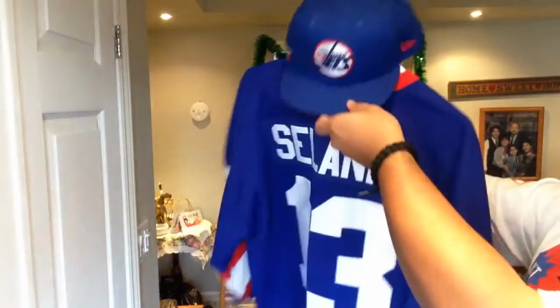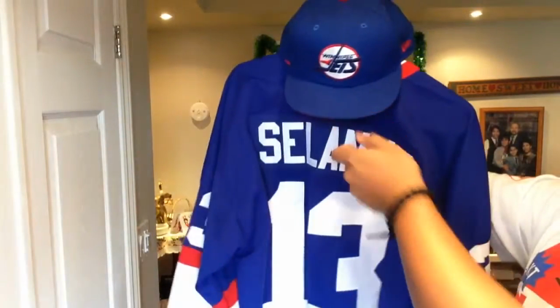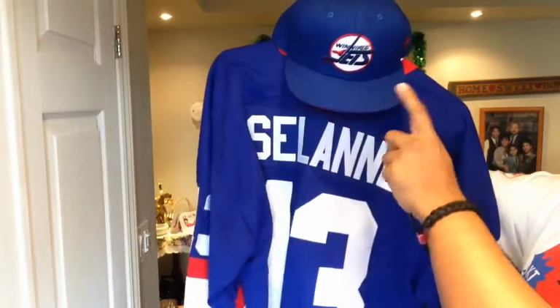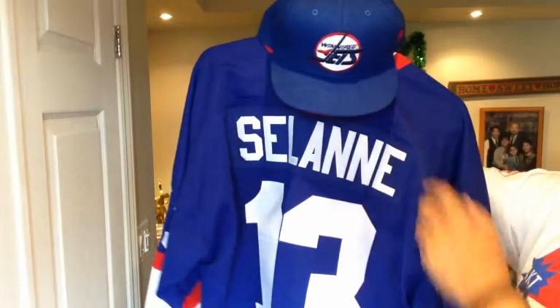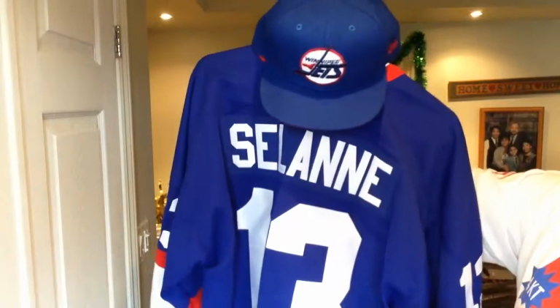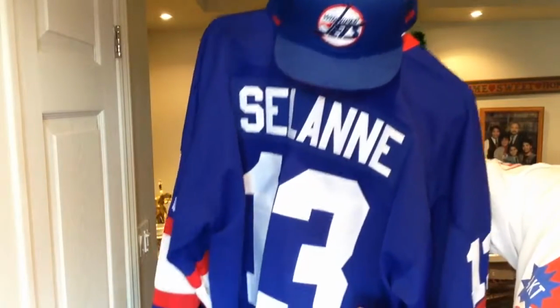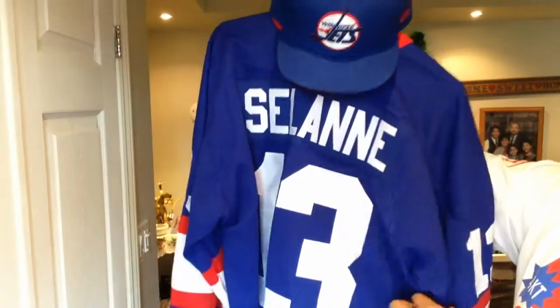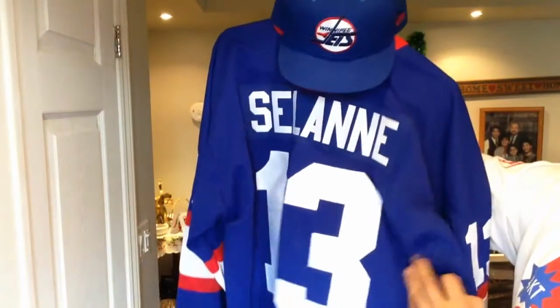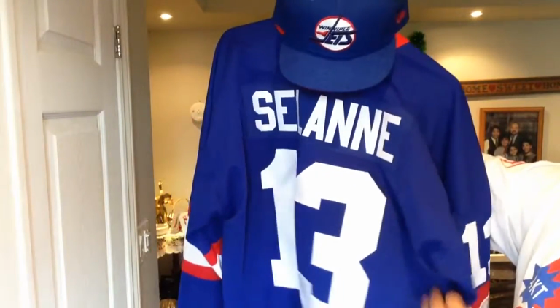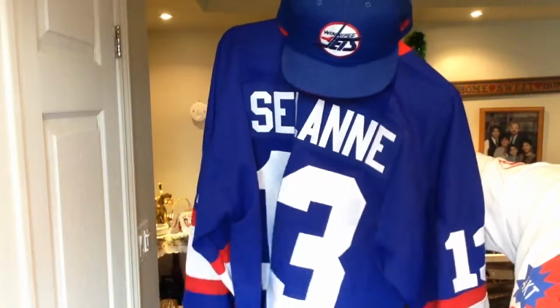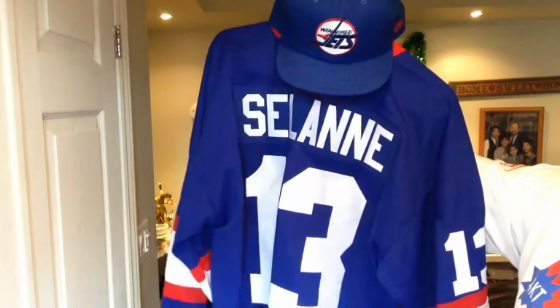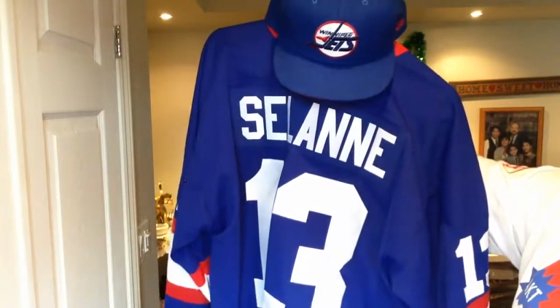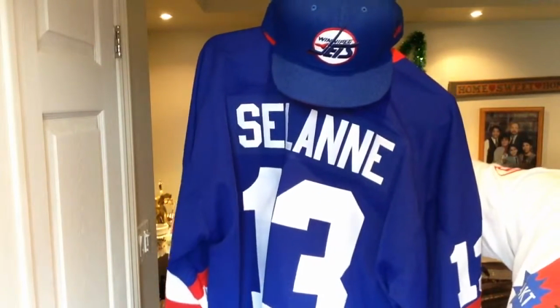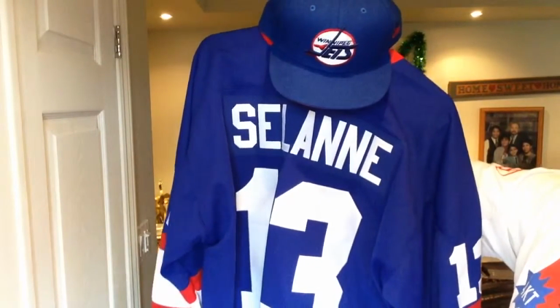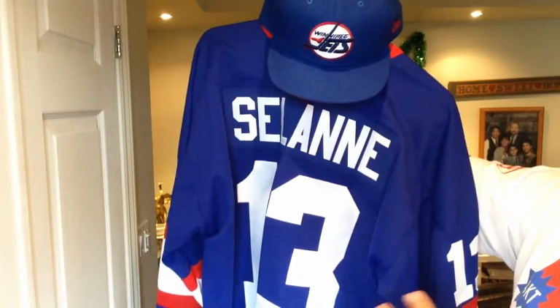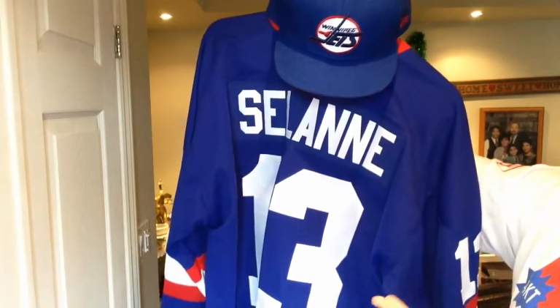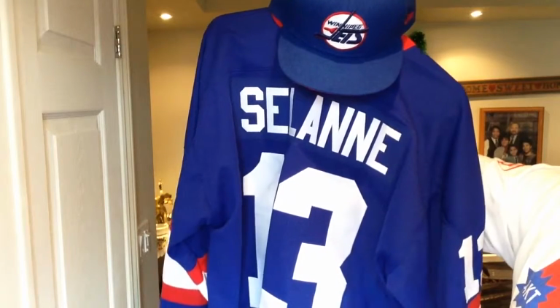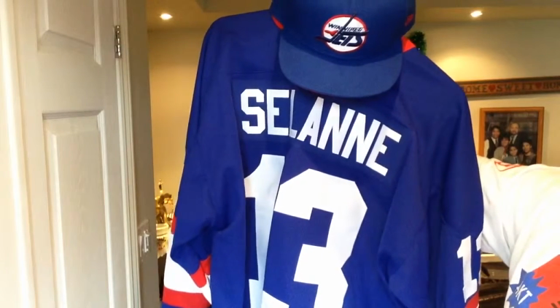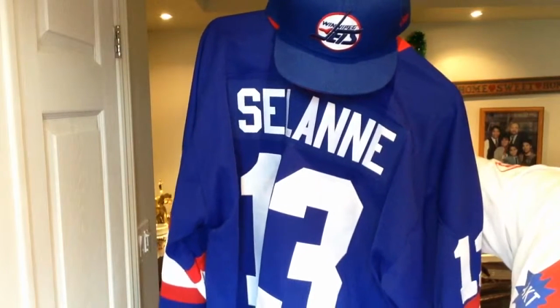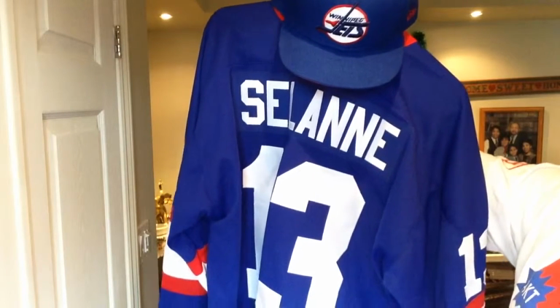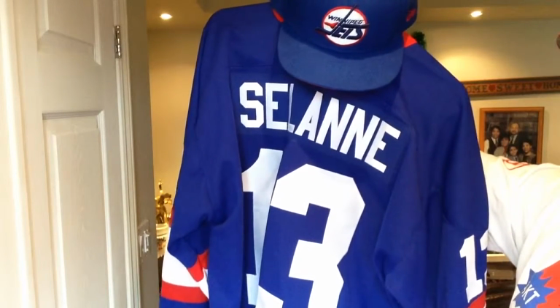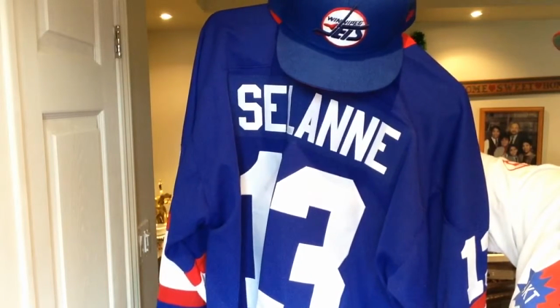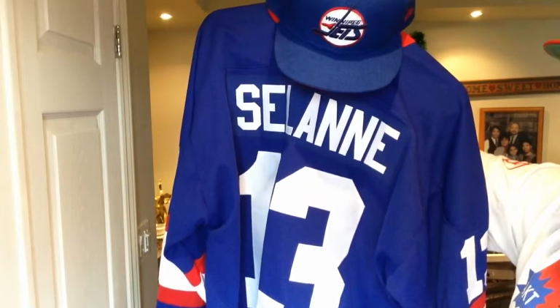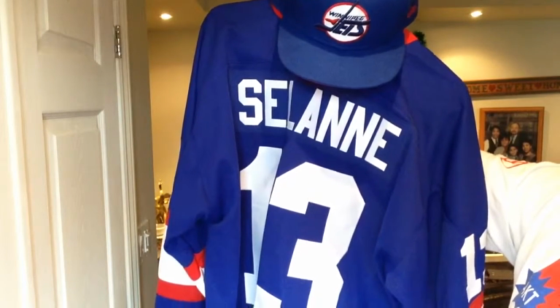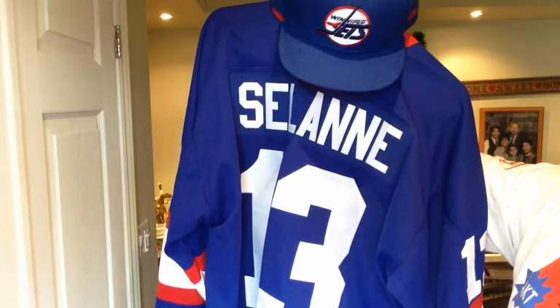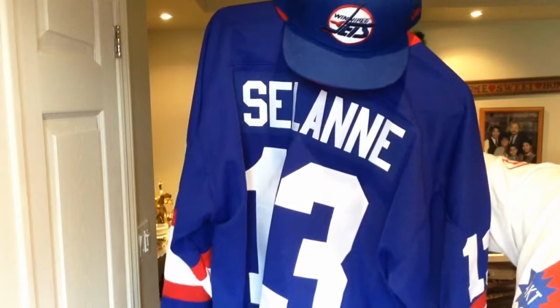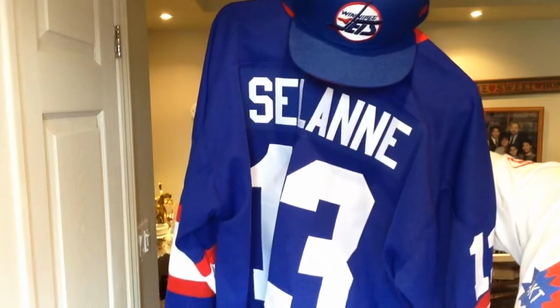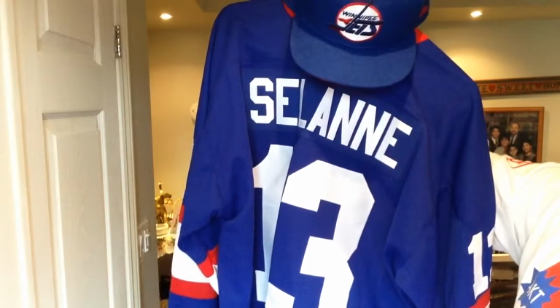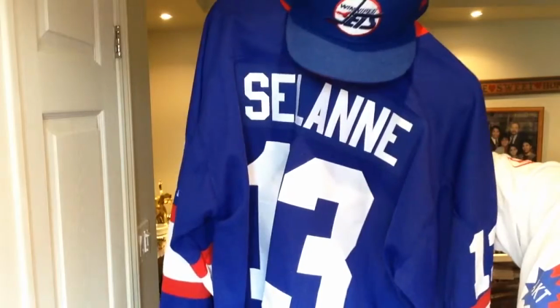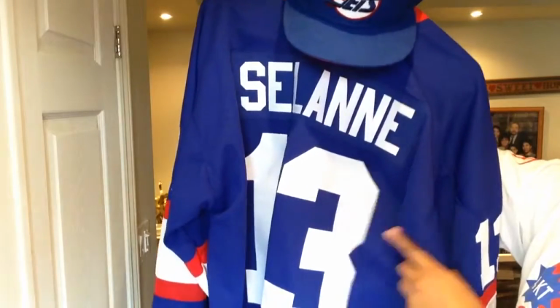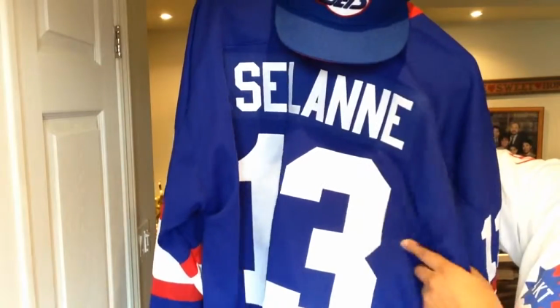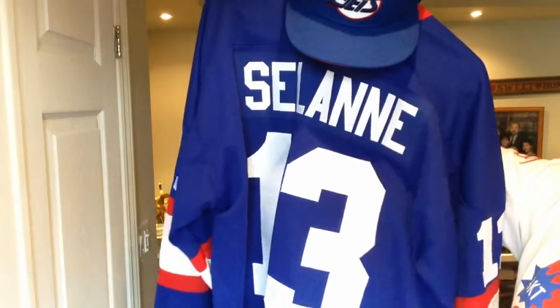I've always wanted a Jets jersey to go with this hat and I was fortunate enough to find this one and I'm really stoked on it. Selanne was a safe bet to go with when I wanted to get it customized. There was Kachuk and there was Shane Doan, but I thought this is the safest guy to go with.